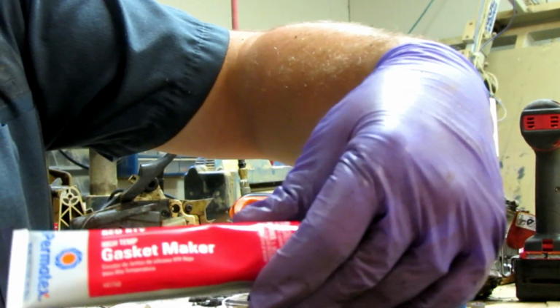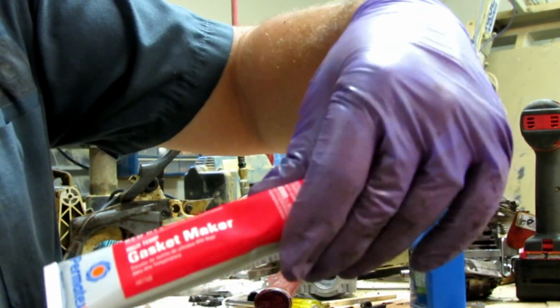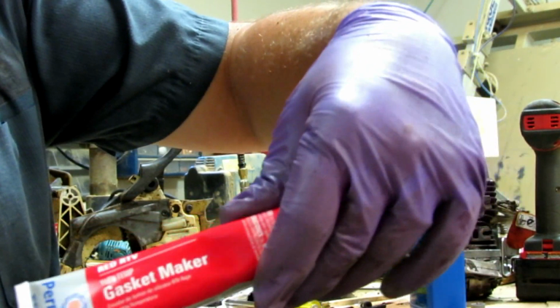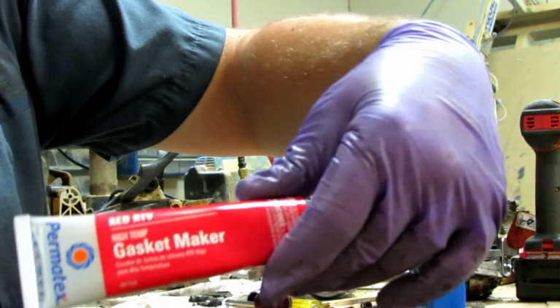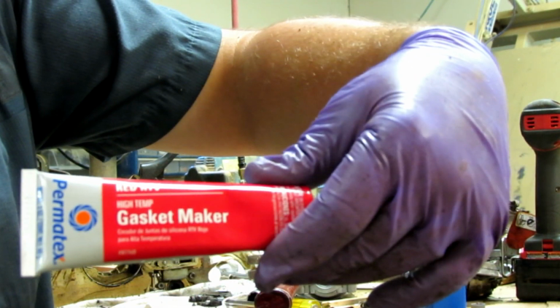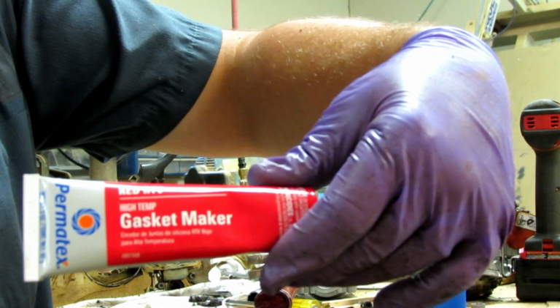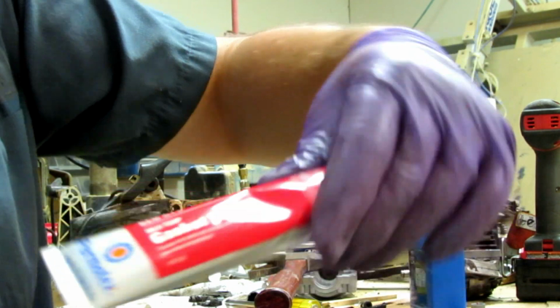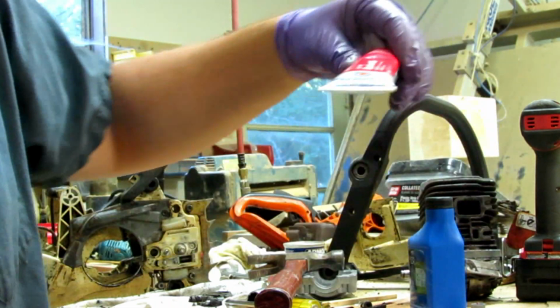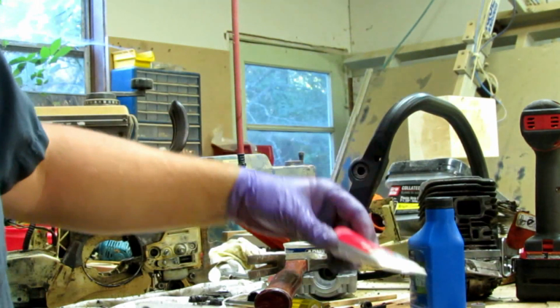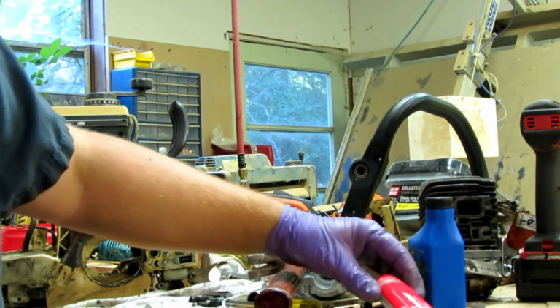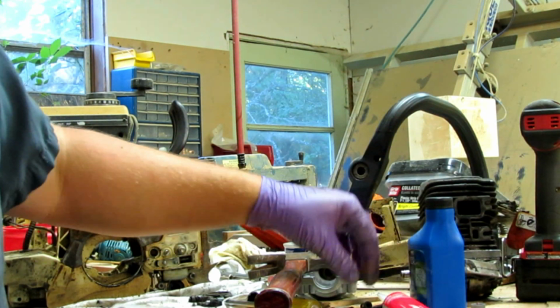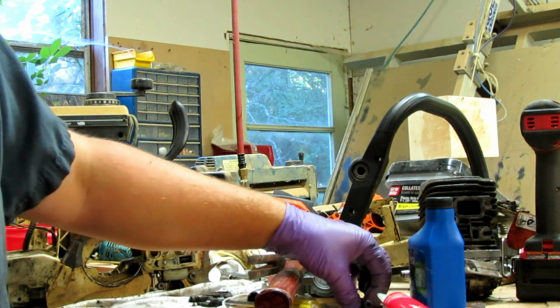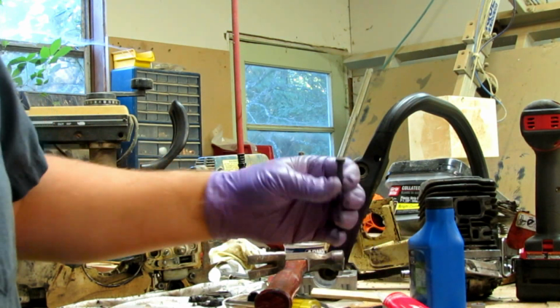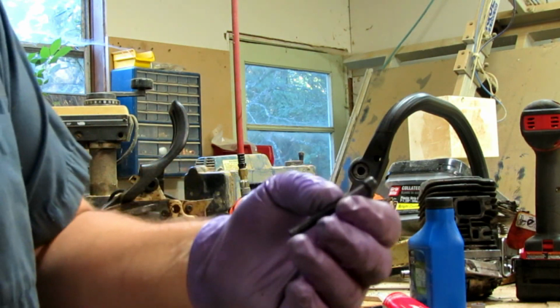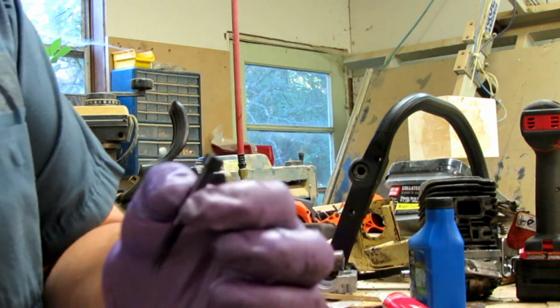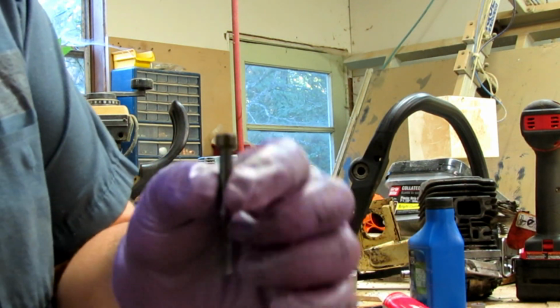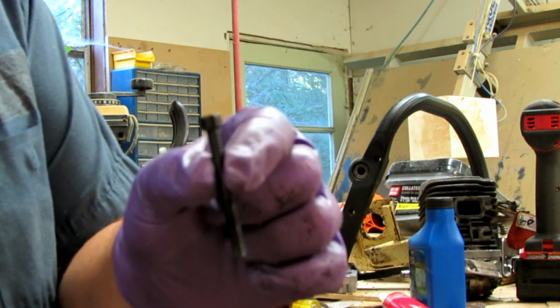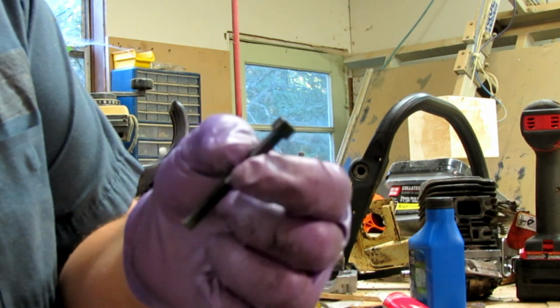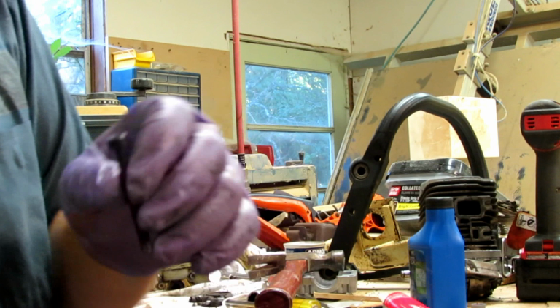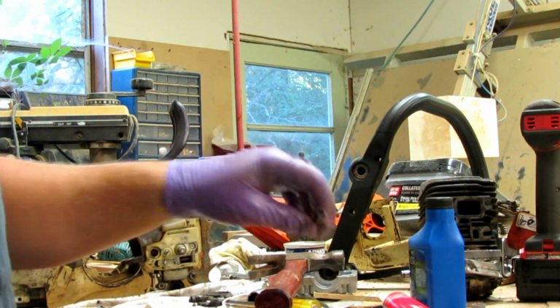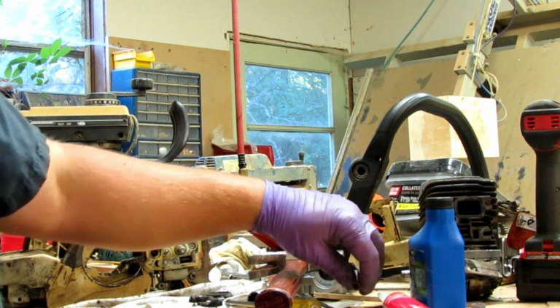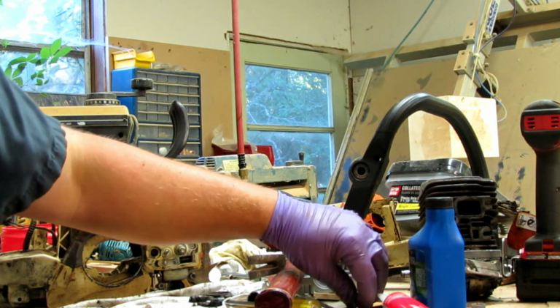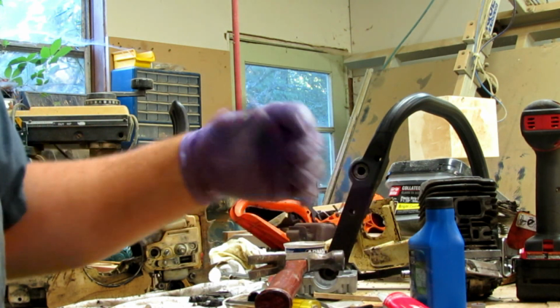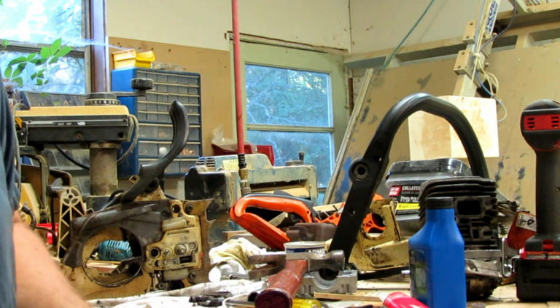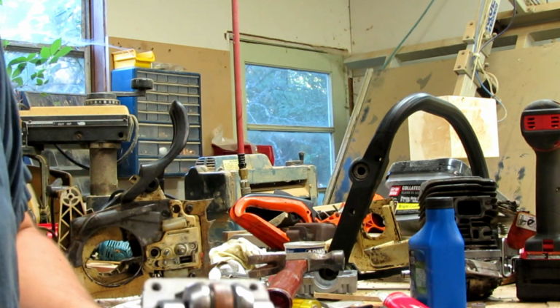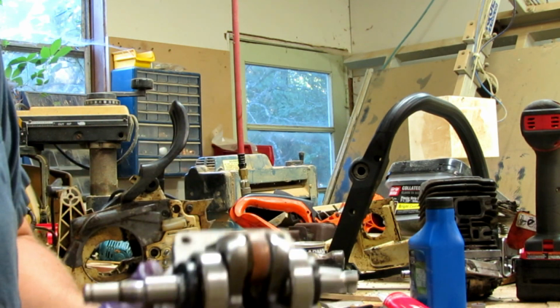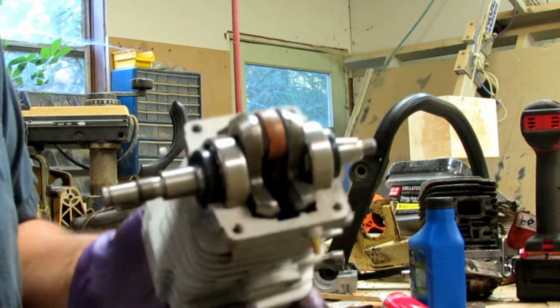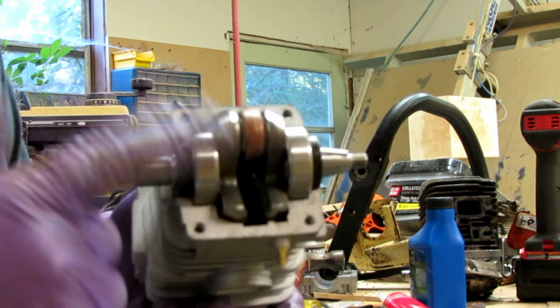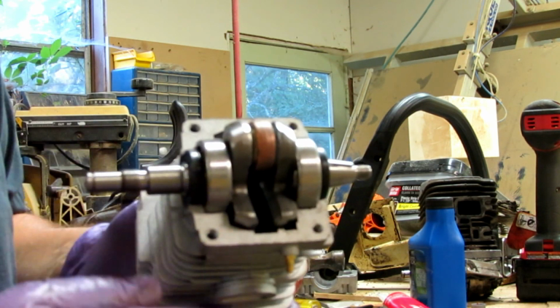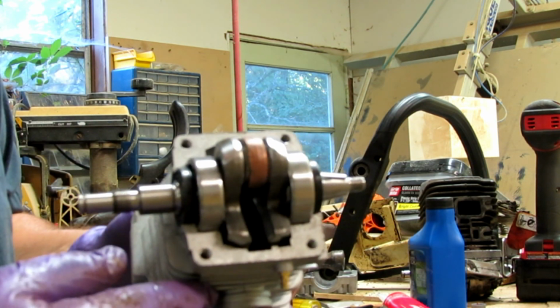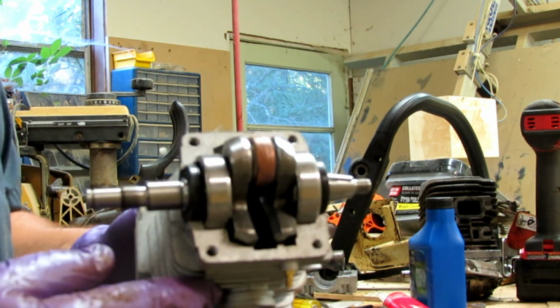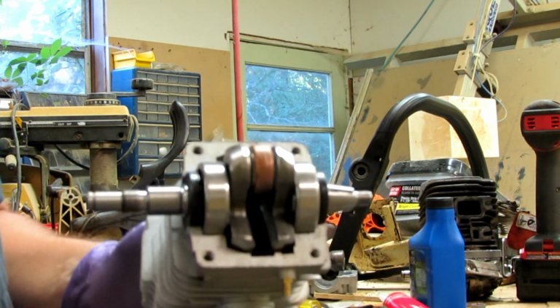It's from Permatex, but I'm sure there are other manufacturers that do that. These old bolts that came out of here I don't need, because the bolts that came with the original engine are the ones I'm going to use.